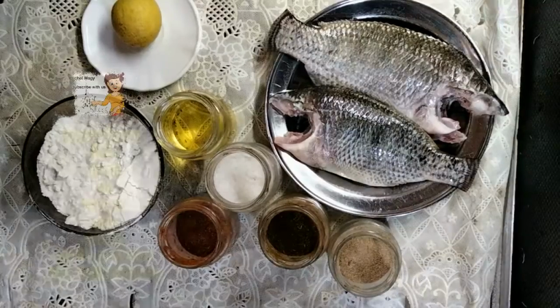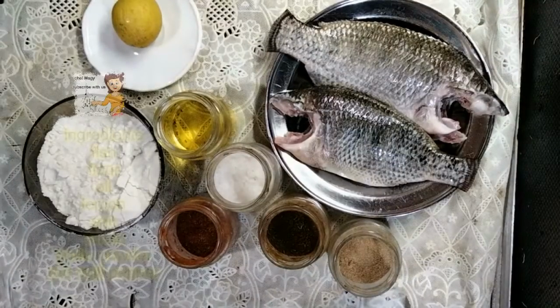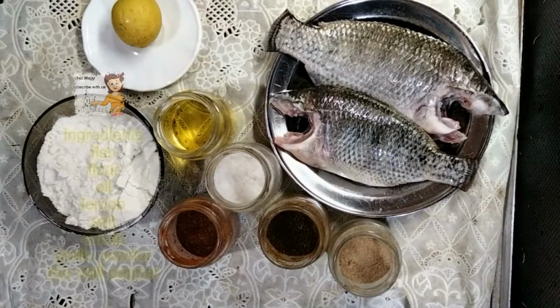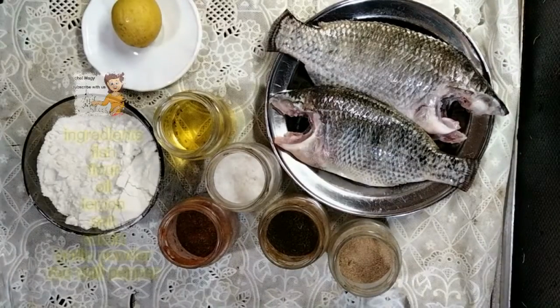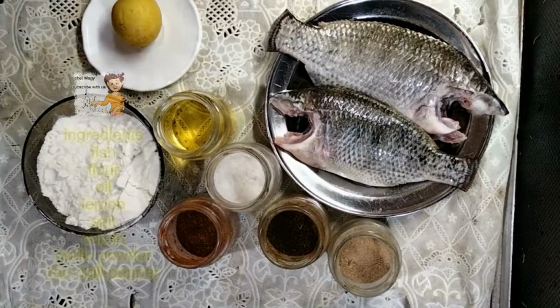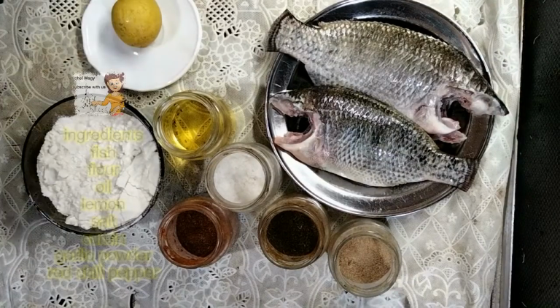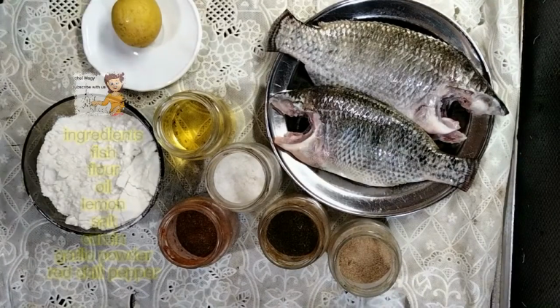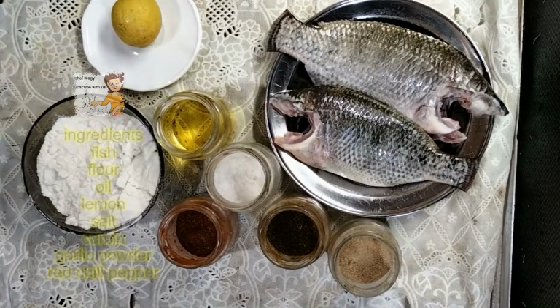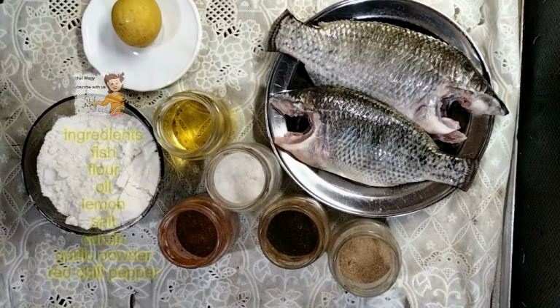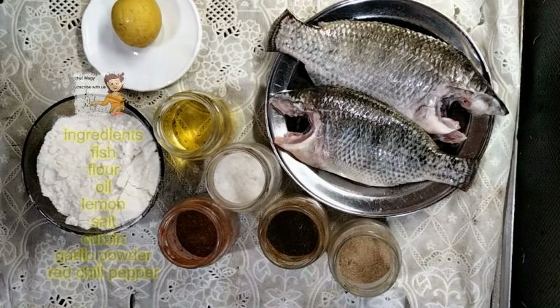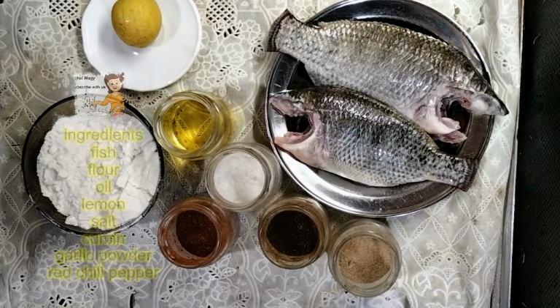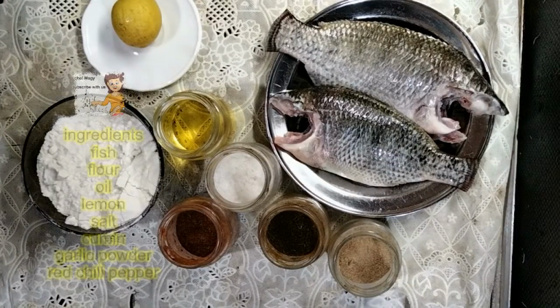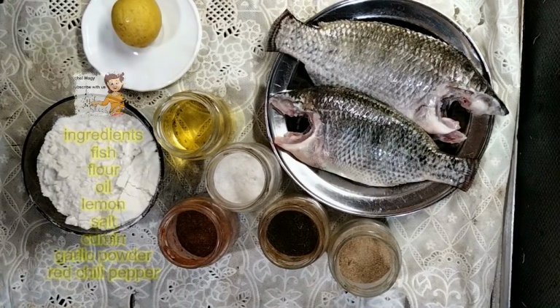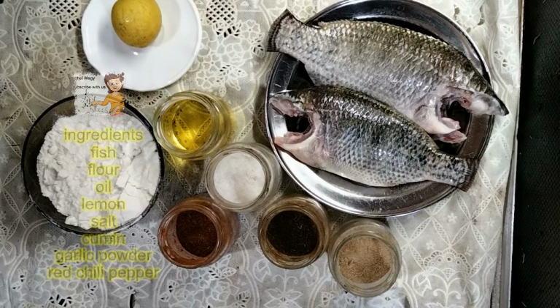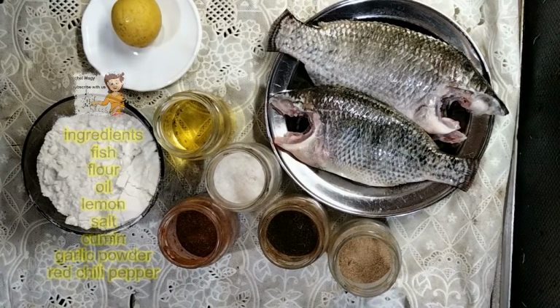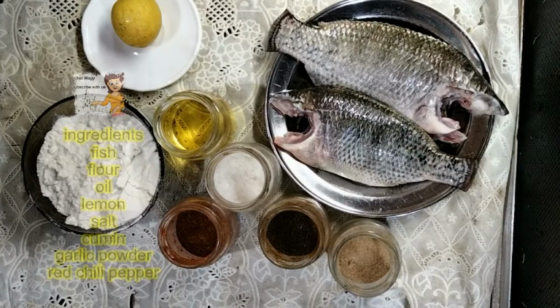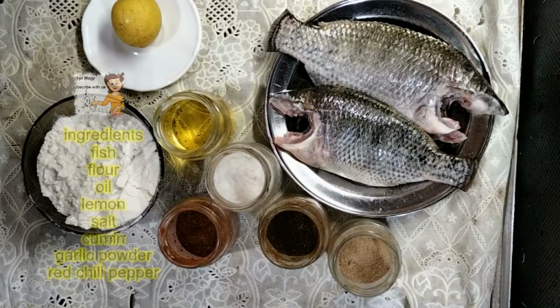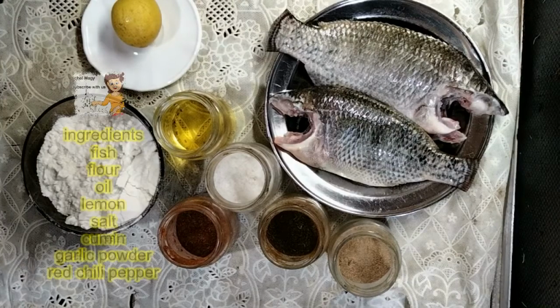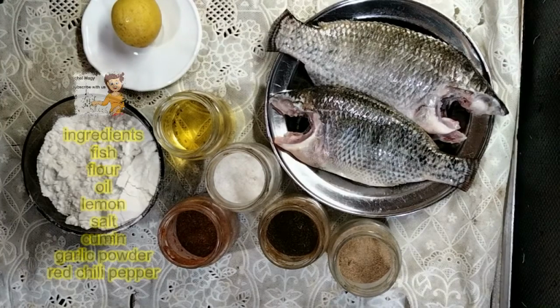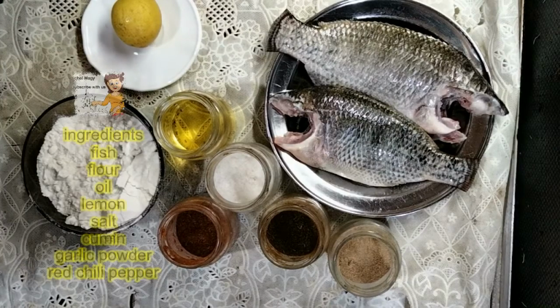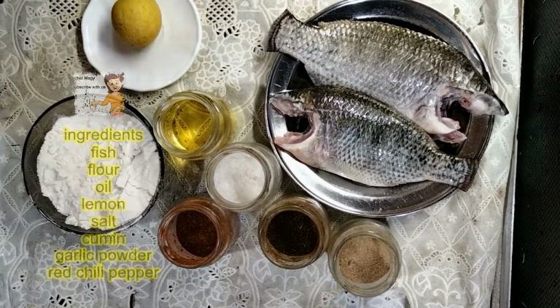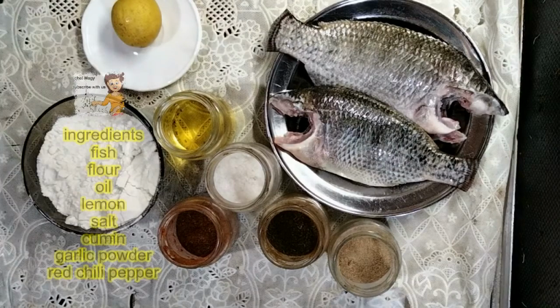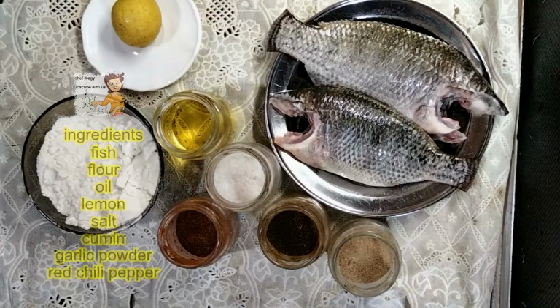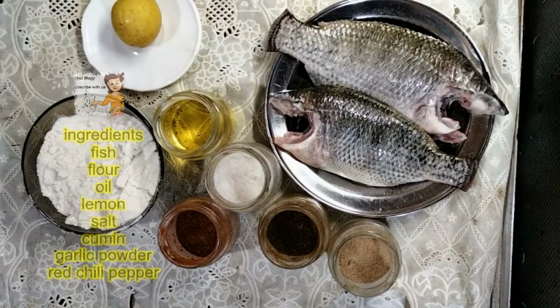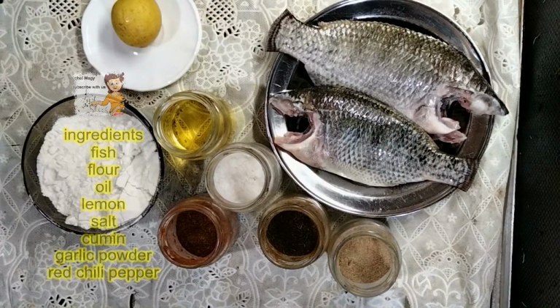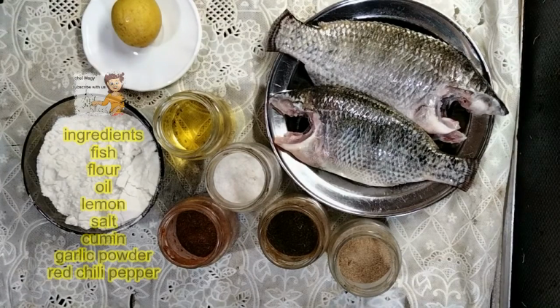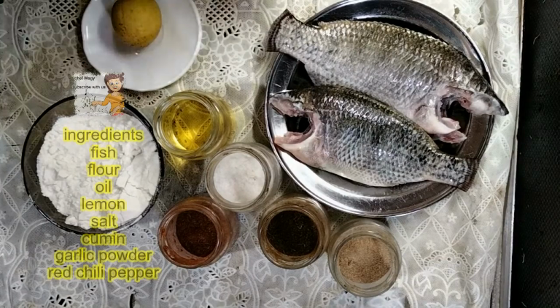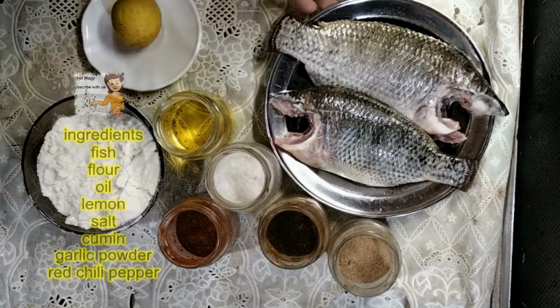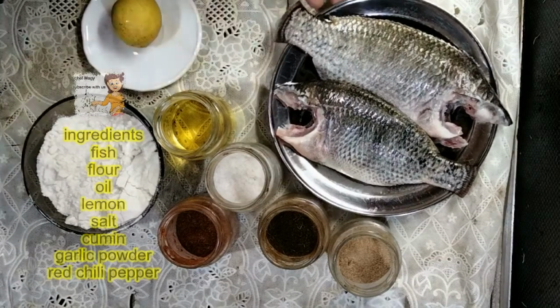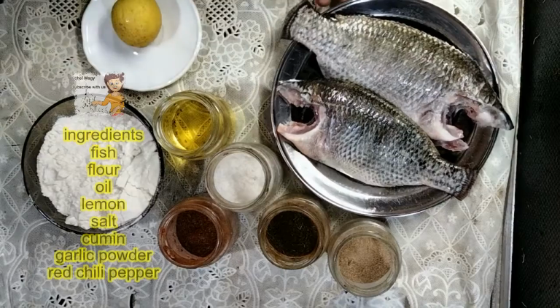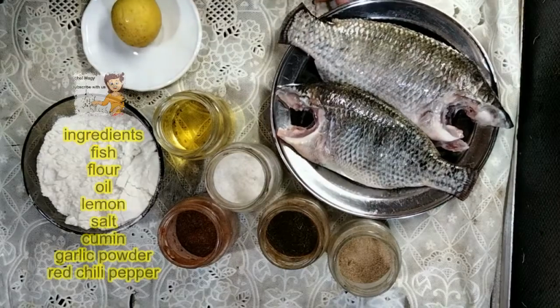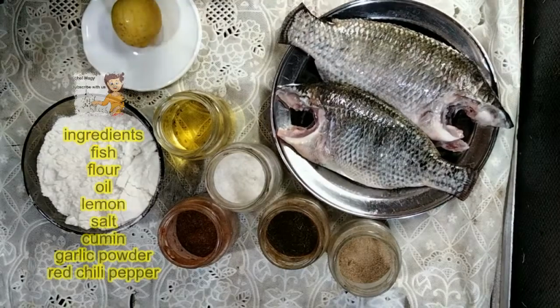Welcome to our channel LearnCooking. Today I'm going to prepare and cook frying fish.